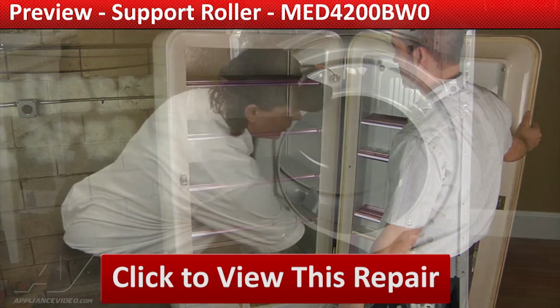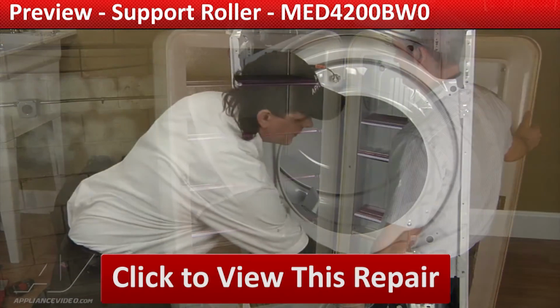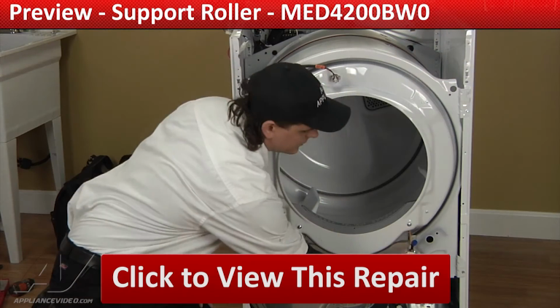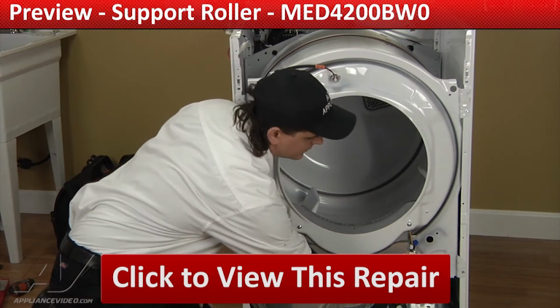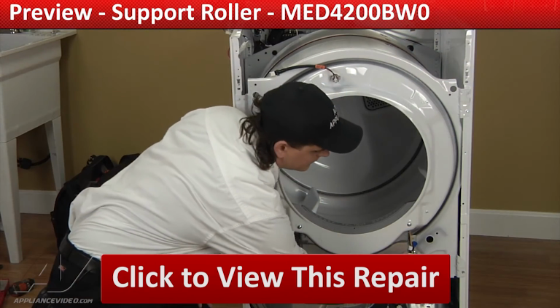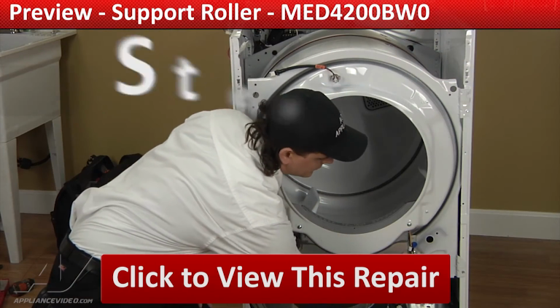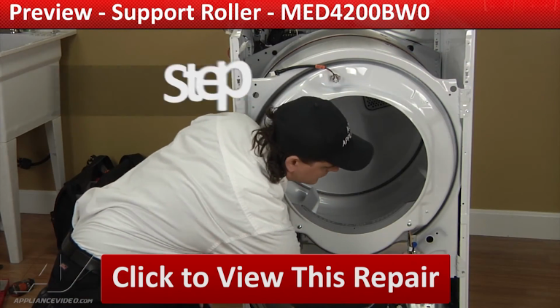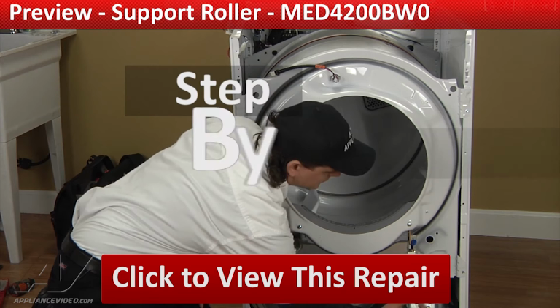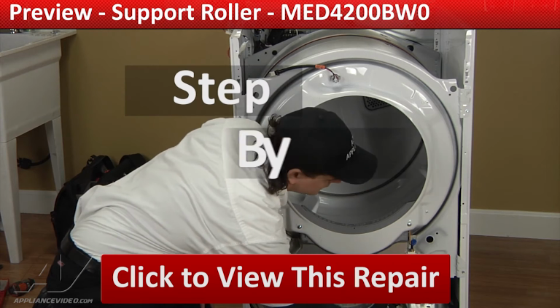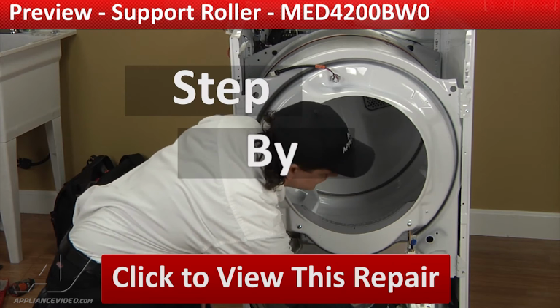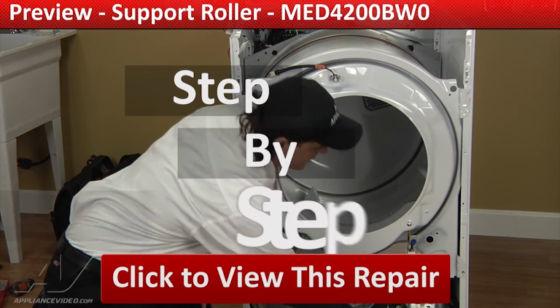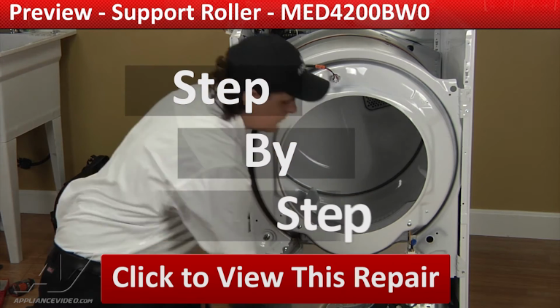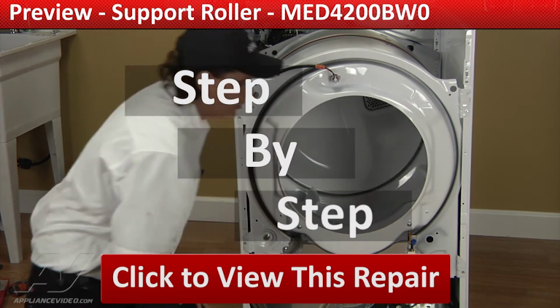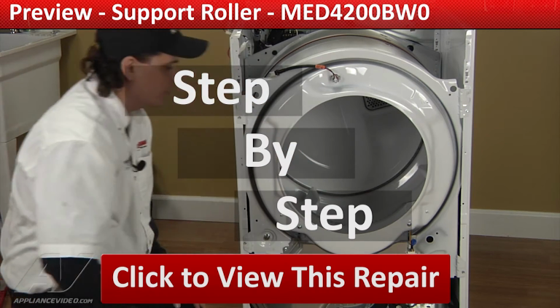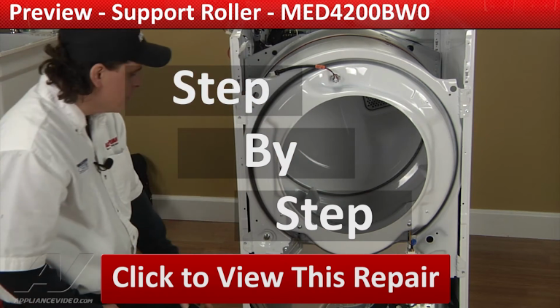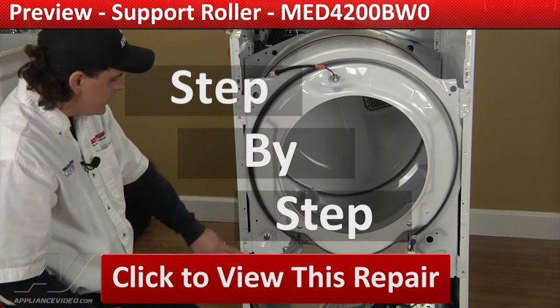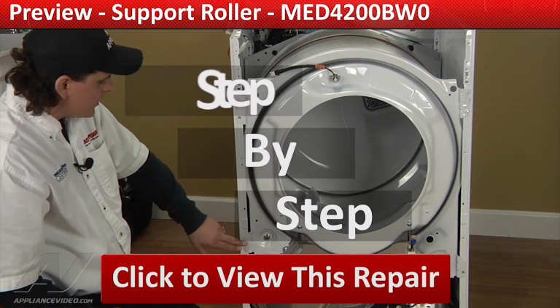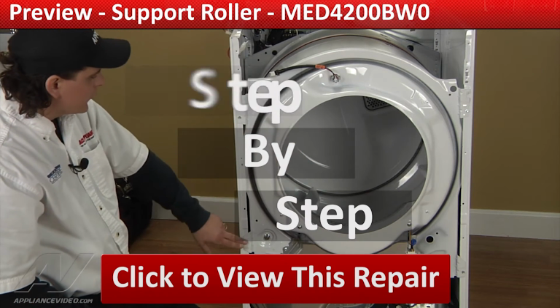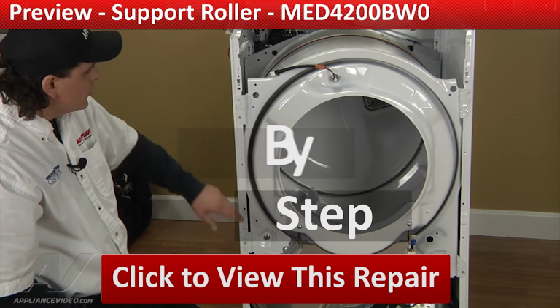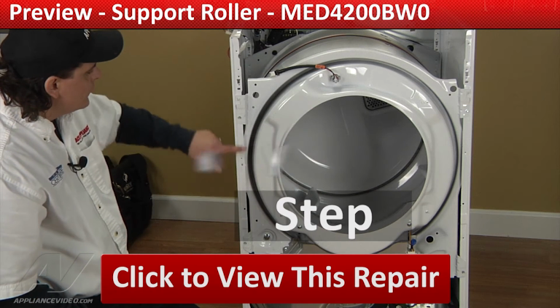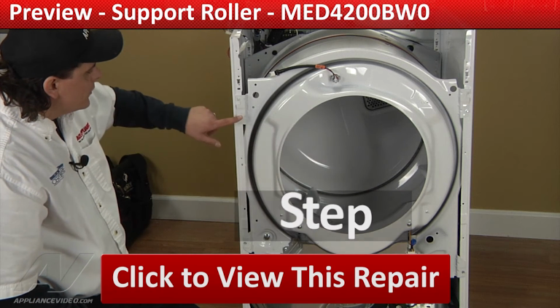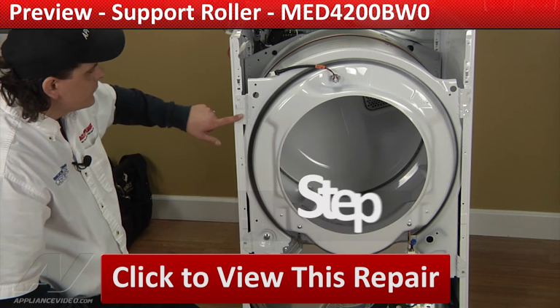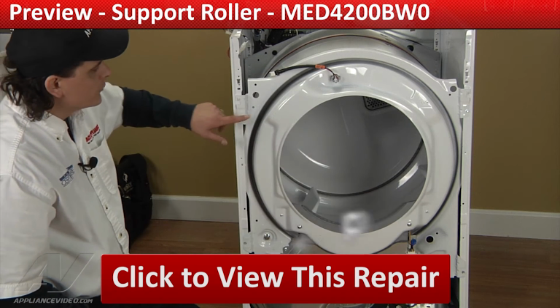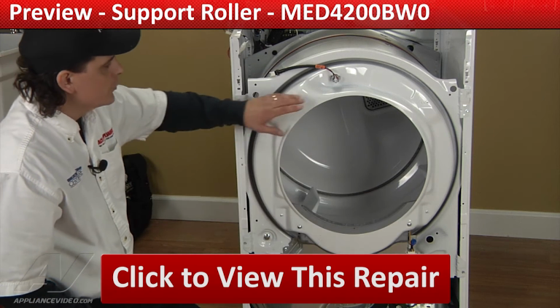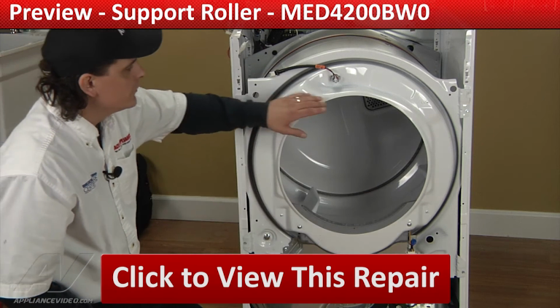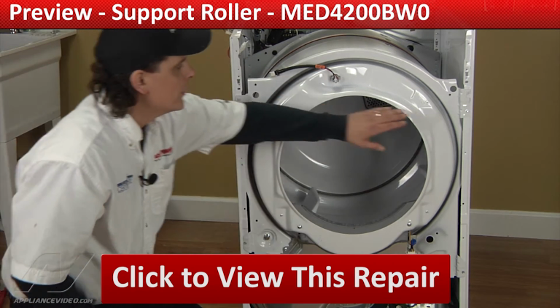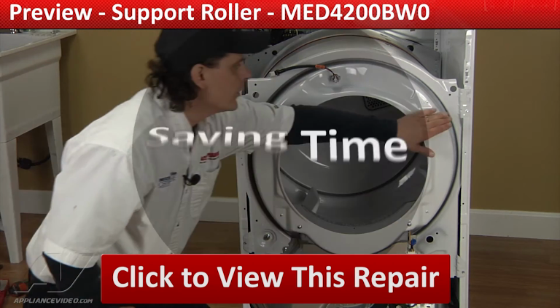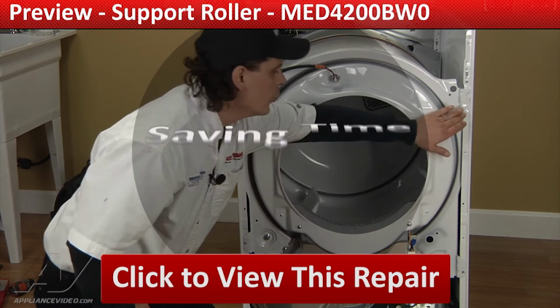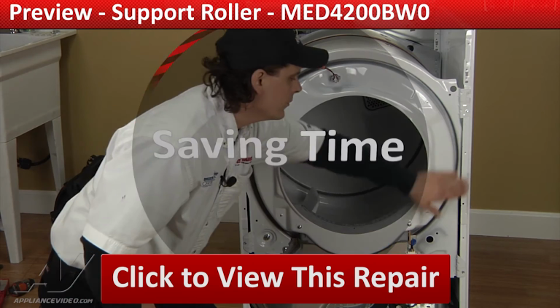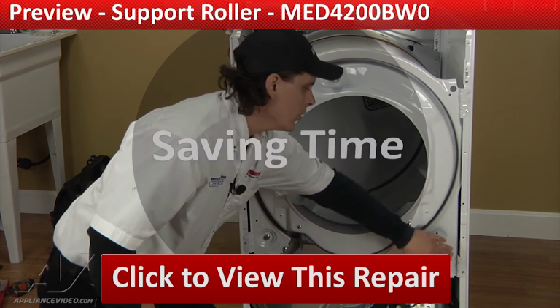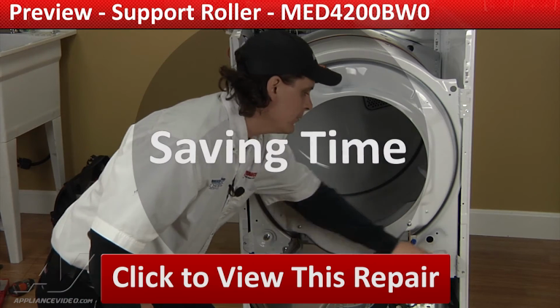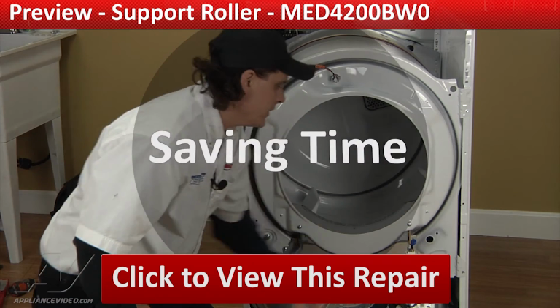ApplianceVideo.com guides you step-by-step, giving you the confidence to avoid recalls and callbacks, also saving time on repairs.